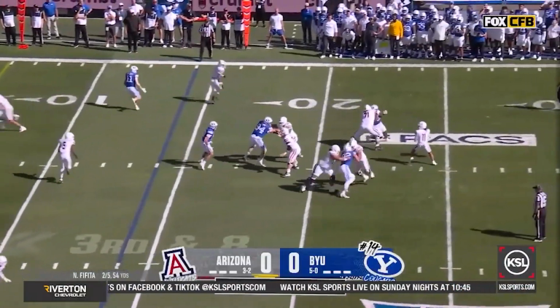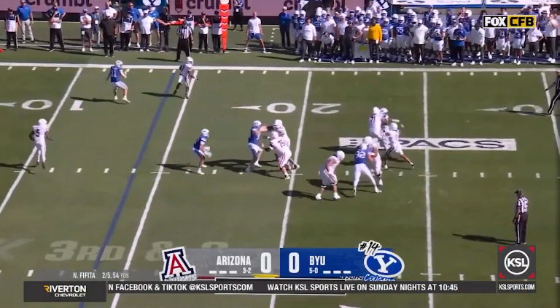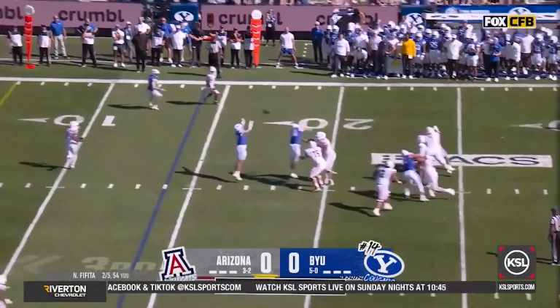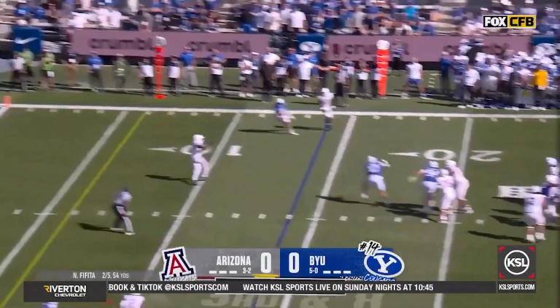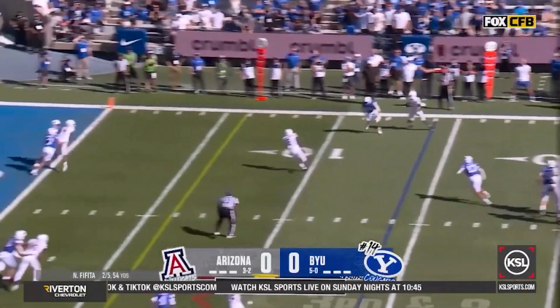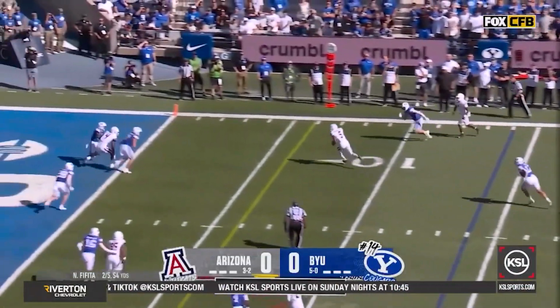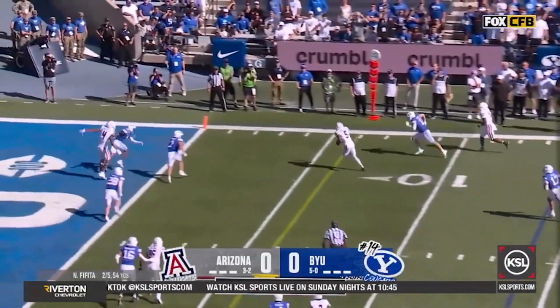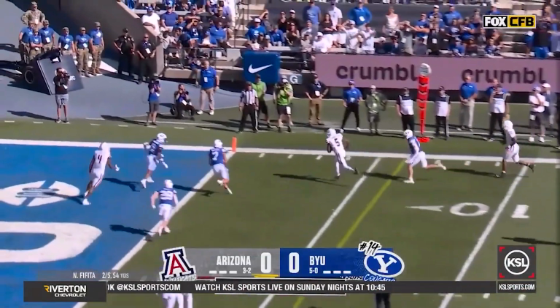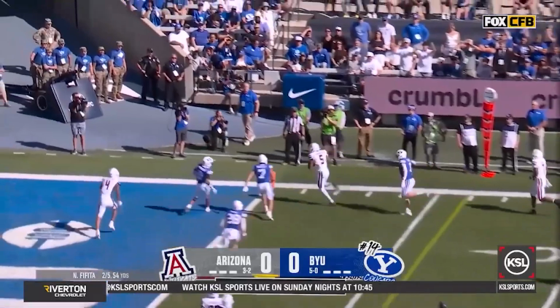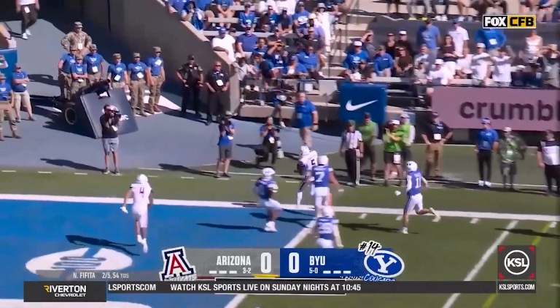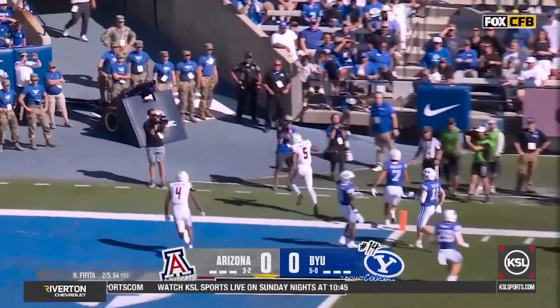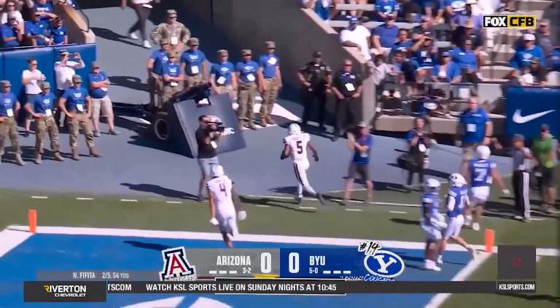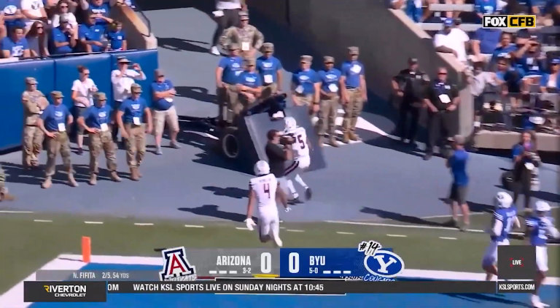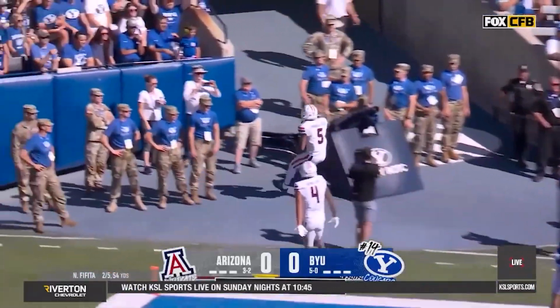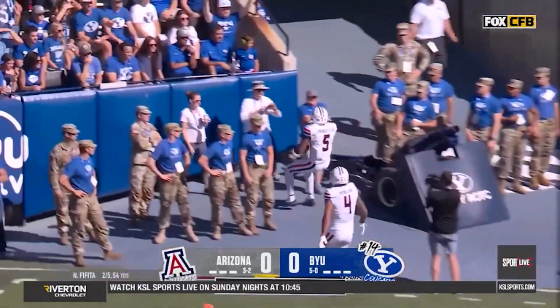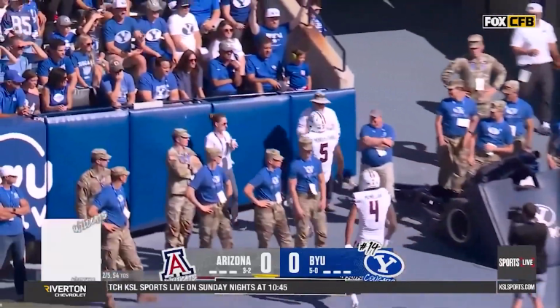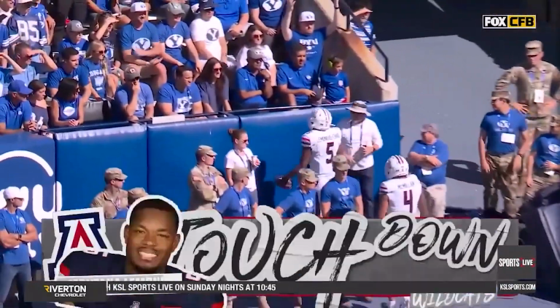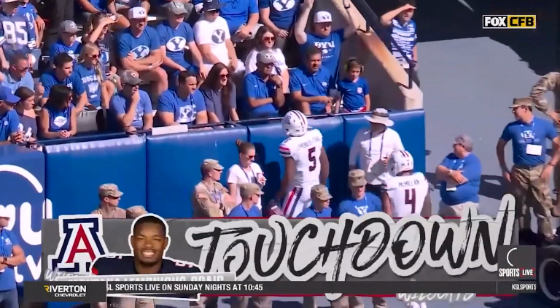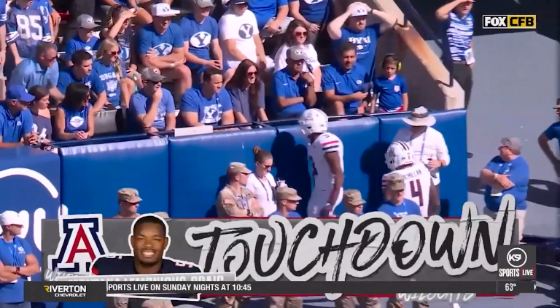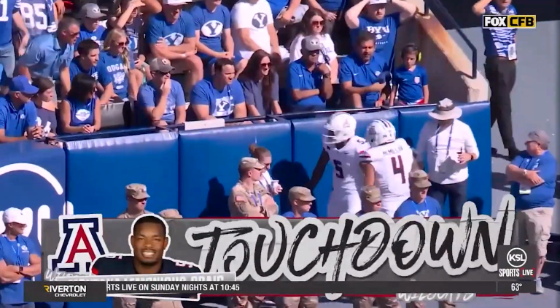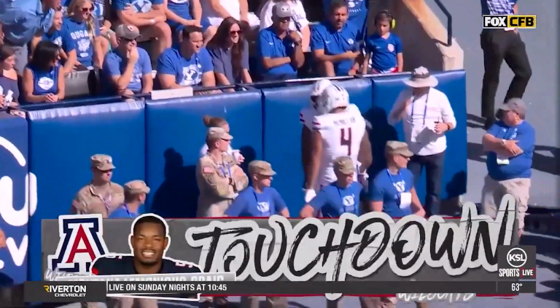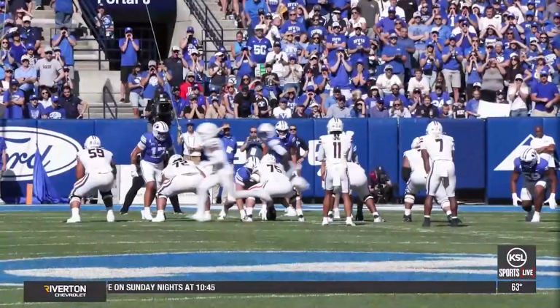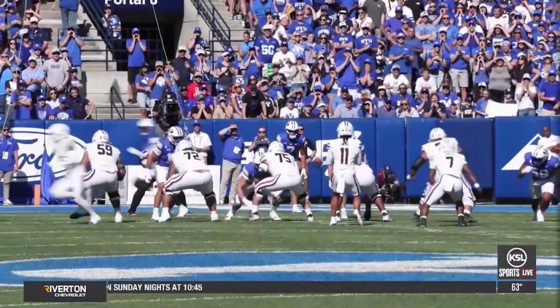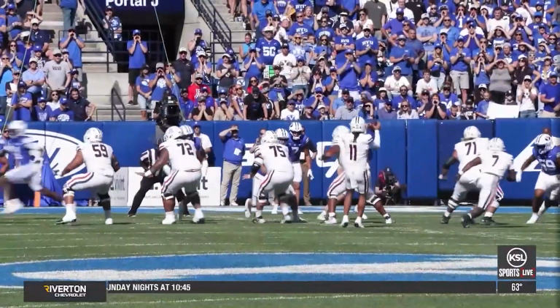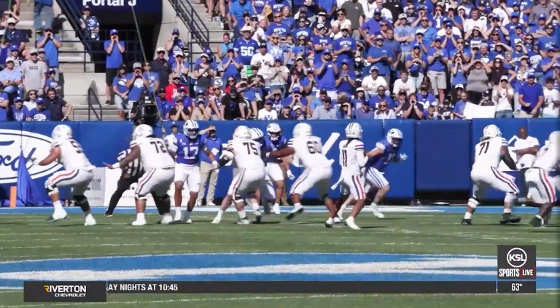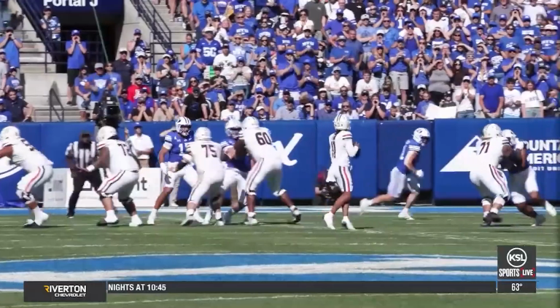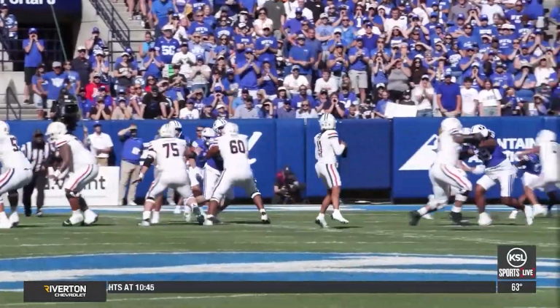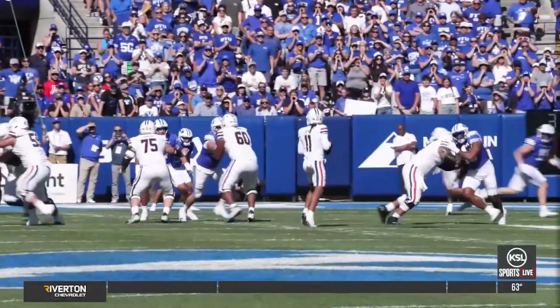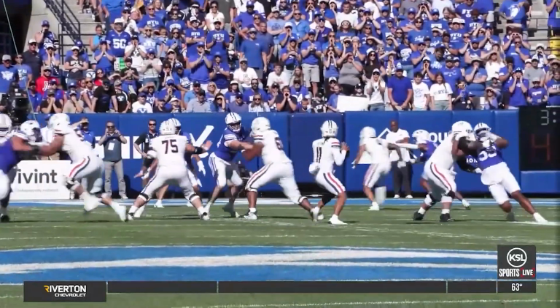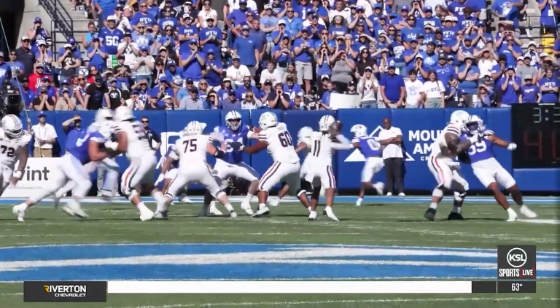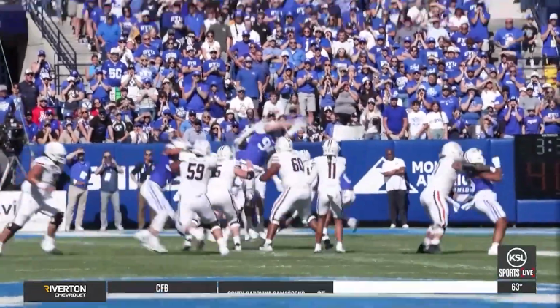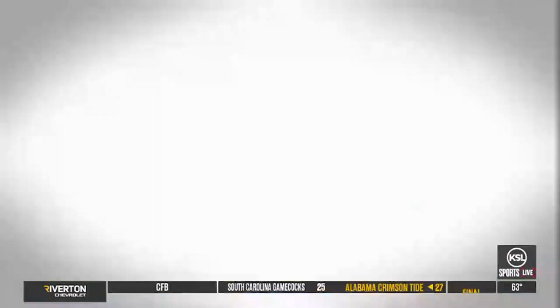An 11-play, 95-yard drive that ends with a touchdown pass from Noah Fafita to Montana Lamonius Craig for the 7-0 lead. That would be the score at the end of the first quarter.